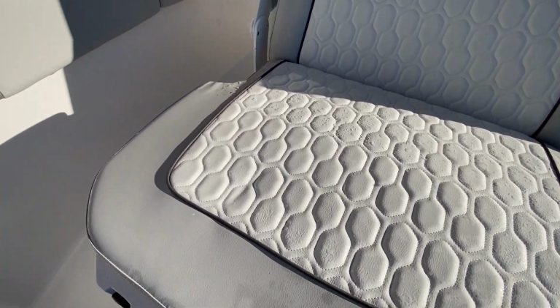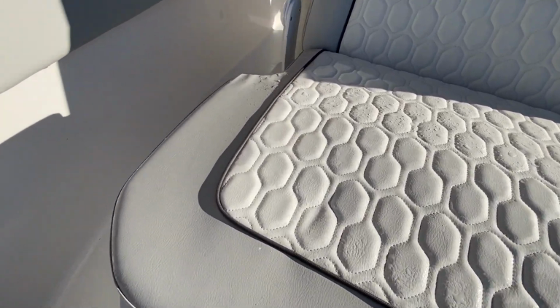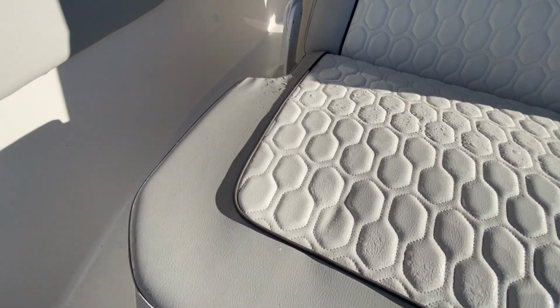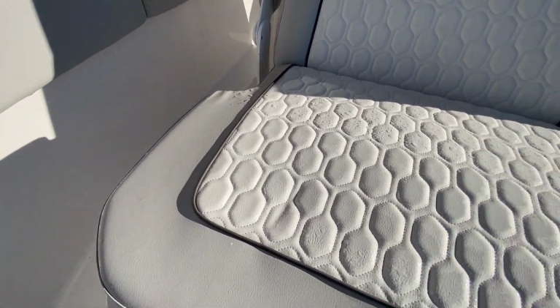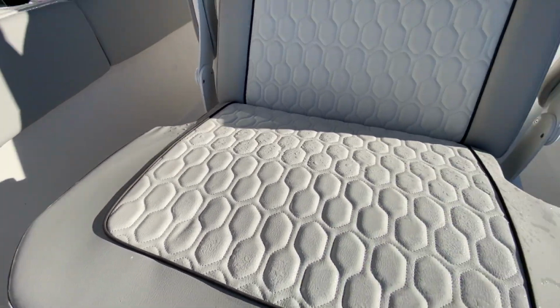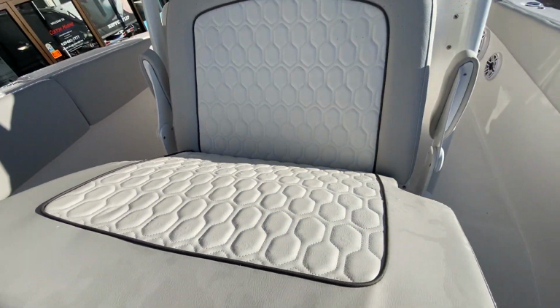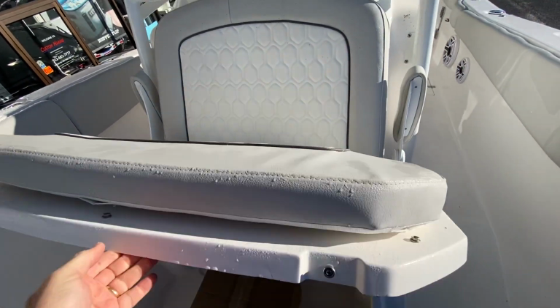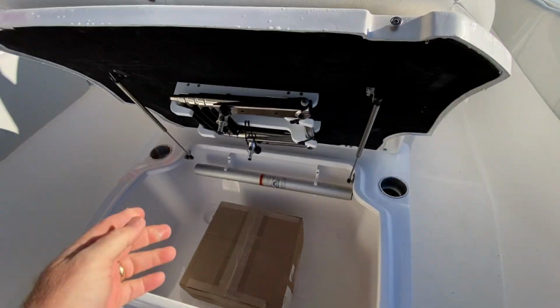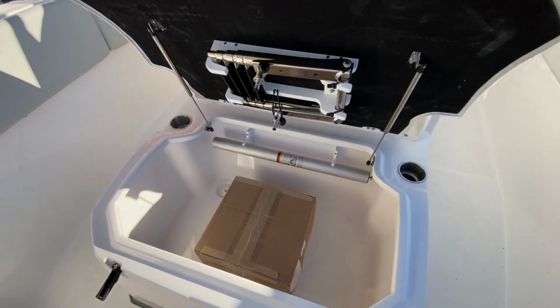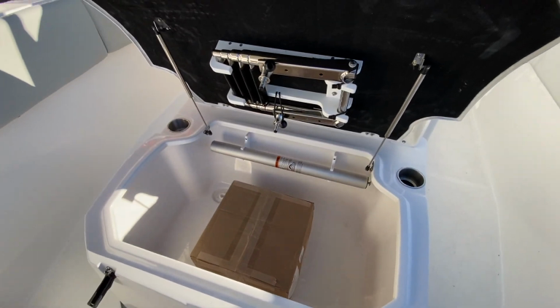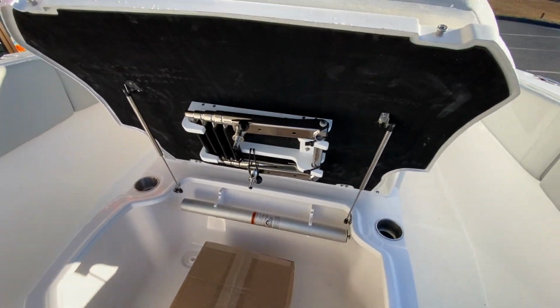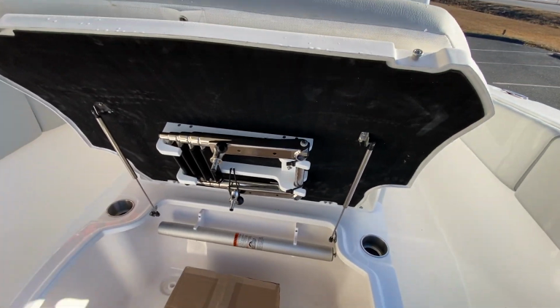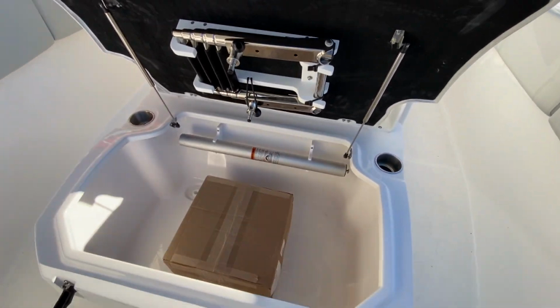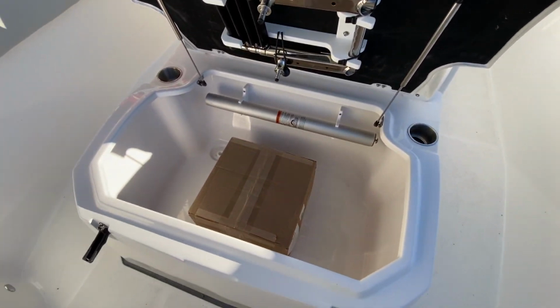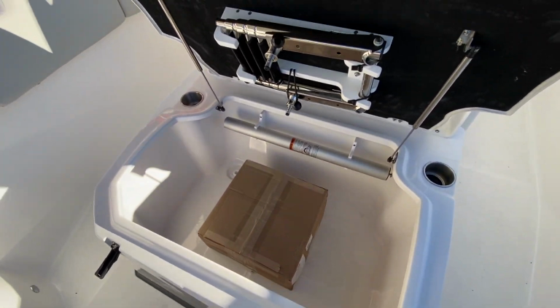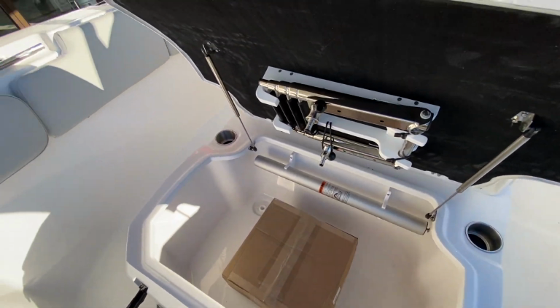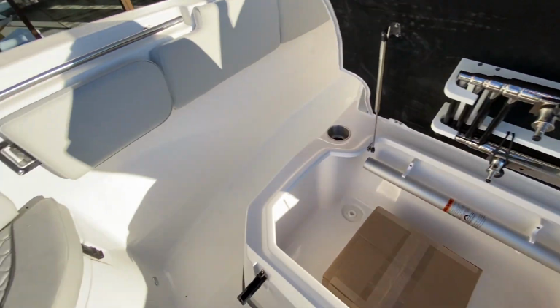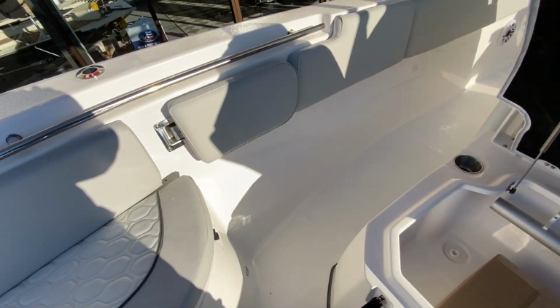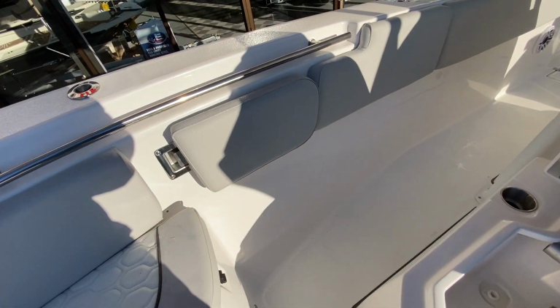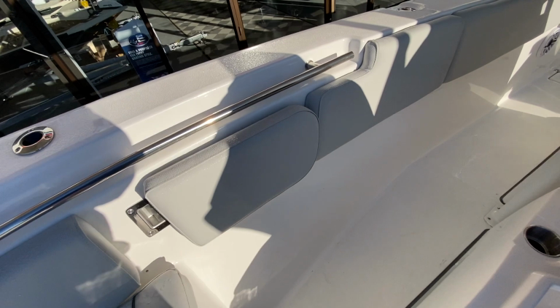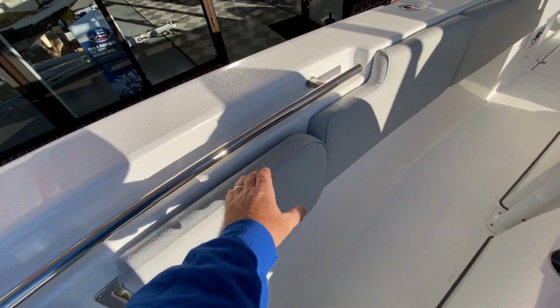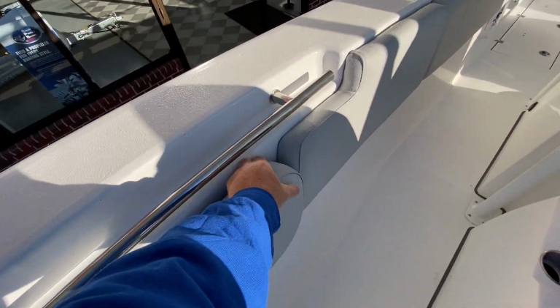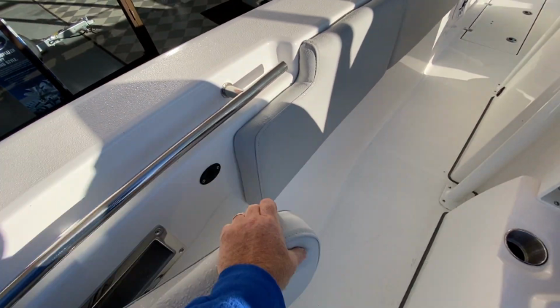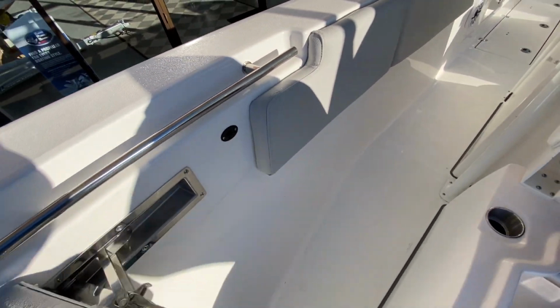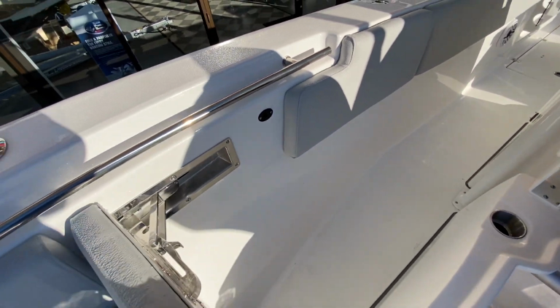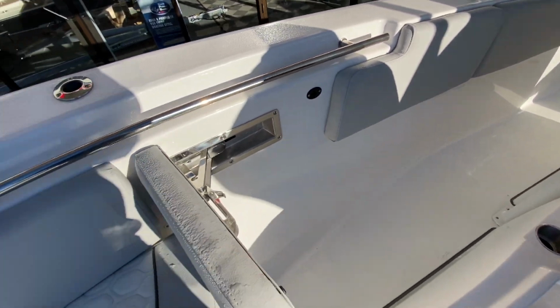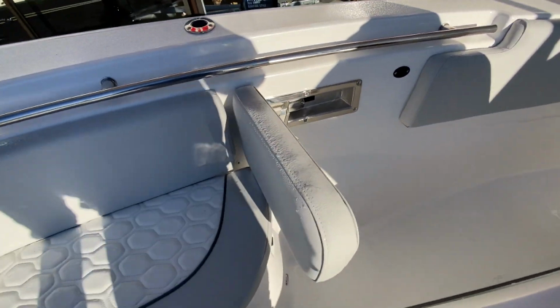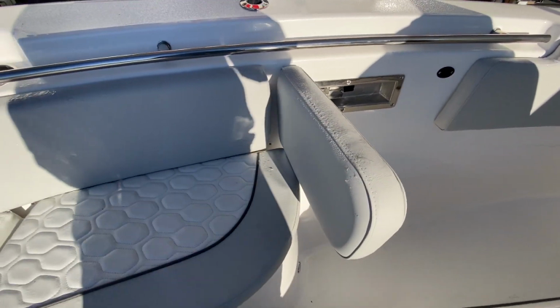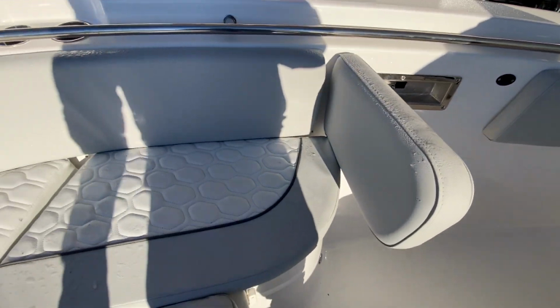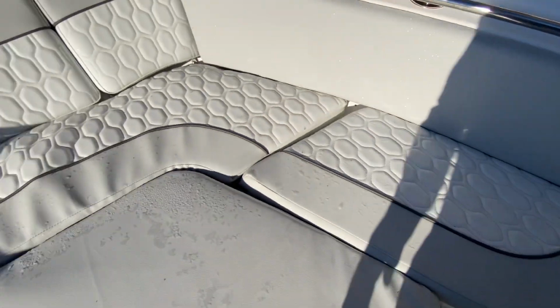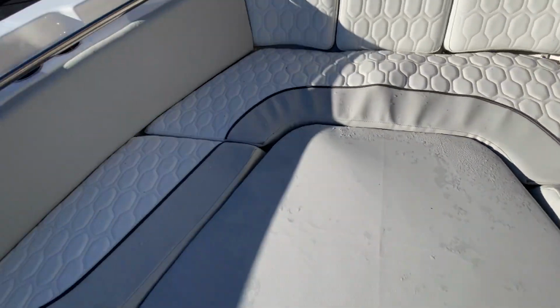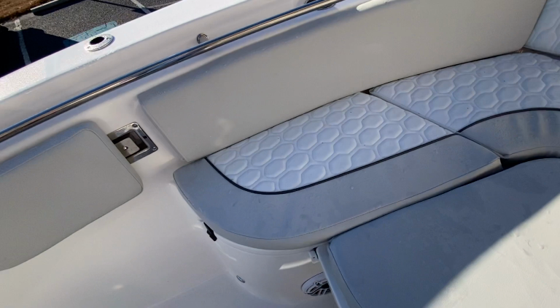And talk about storage — my word, look at that. Backrest for the front bow, done the same way on each side.